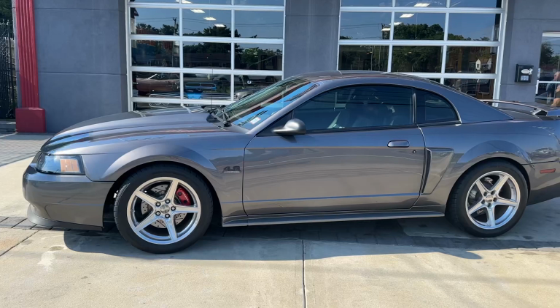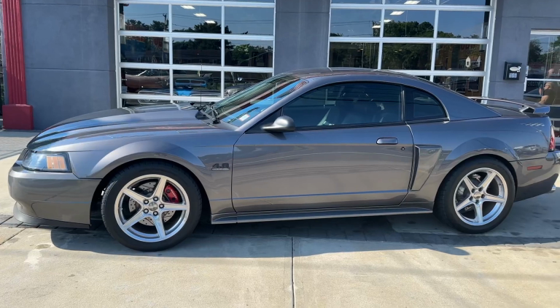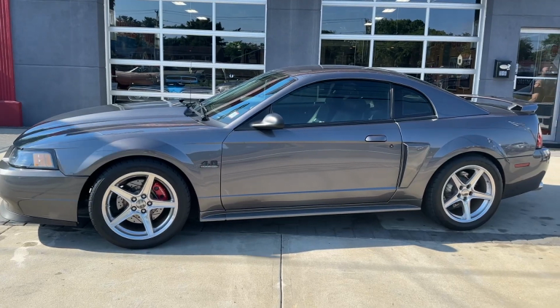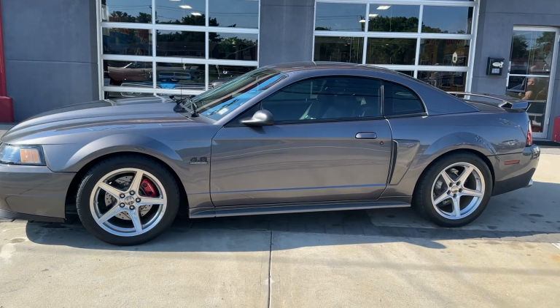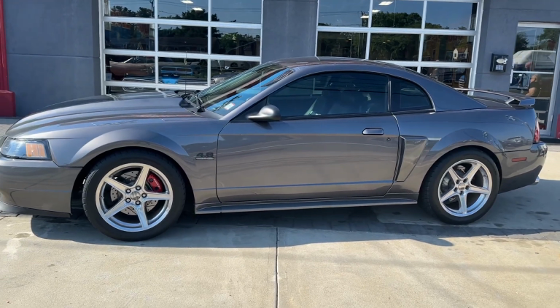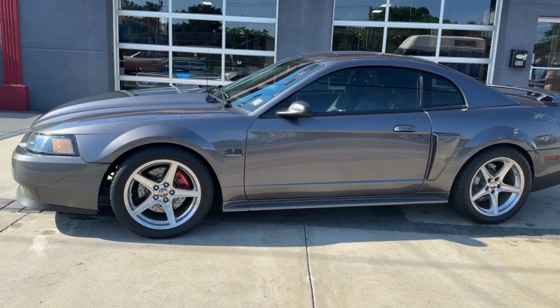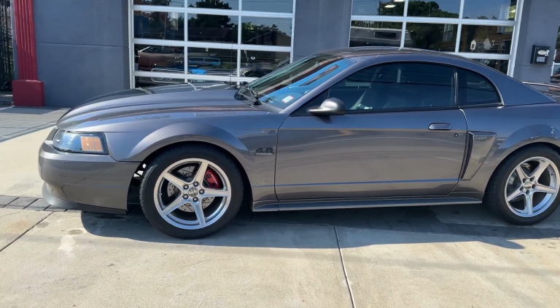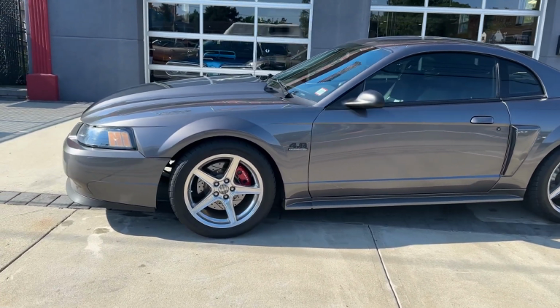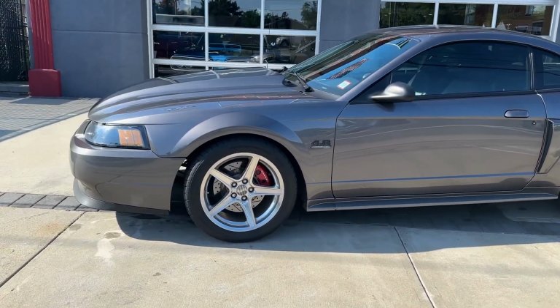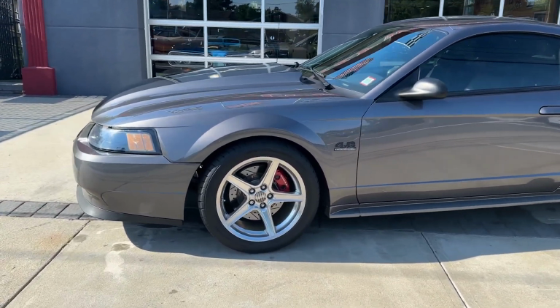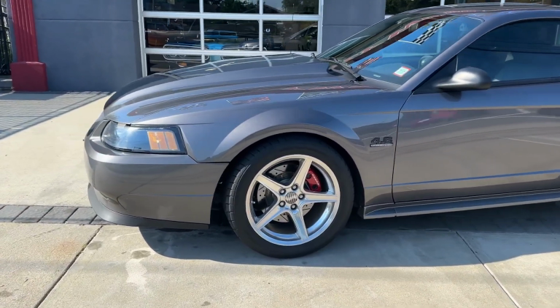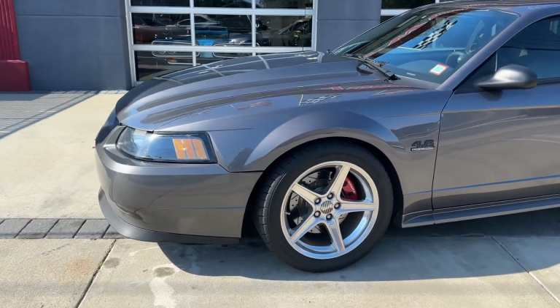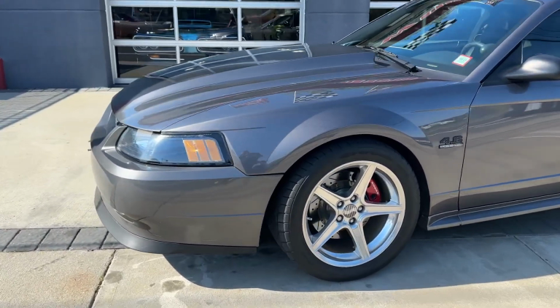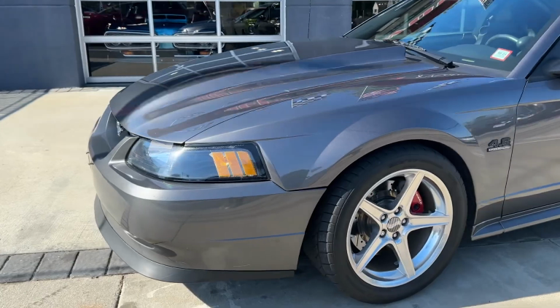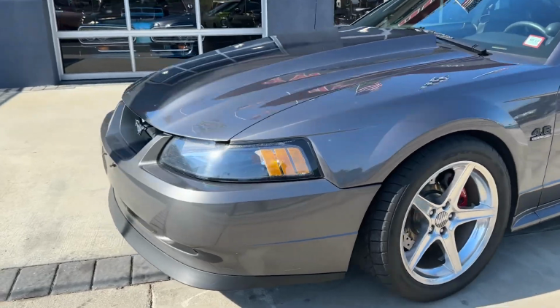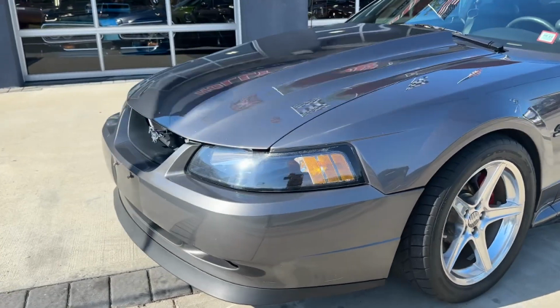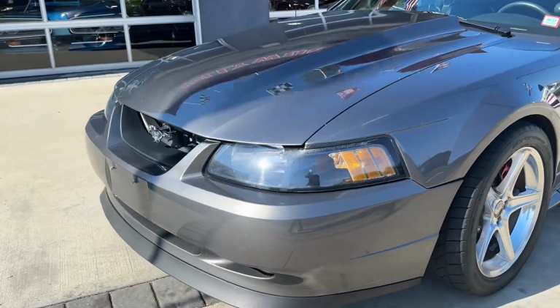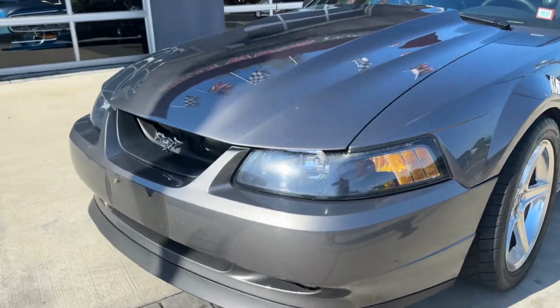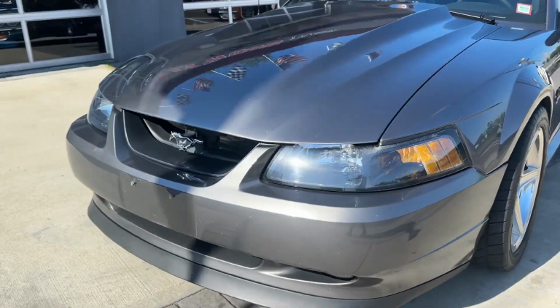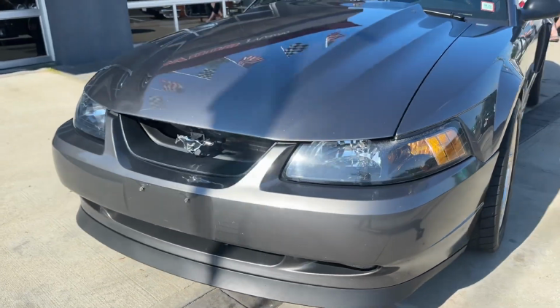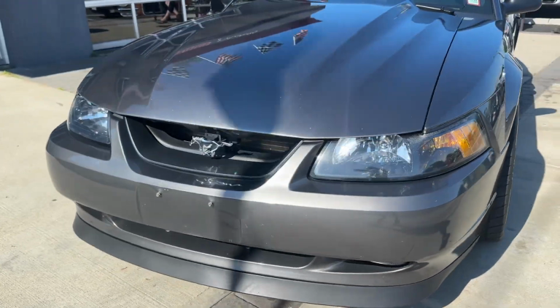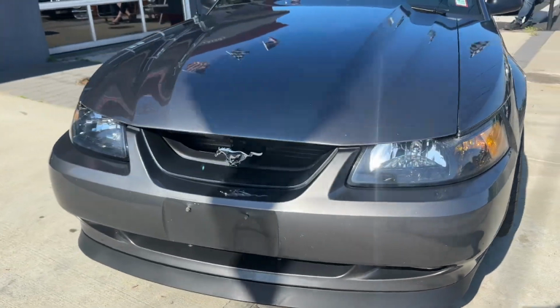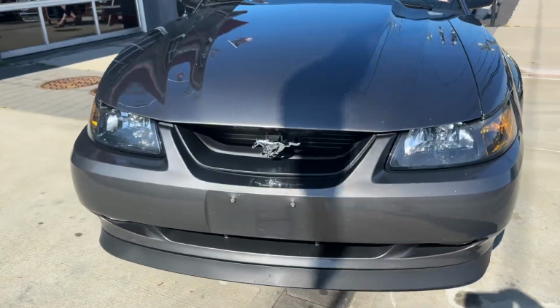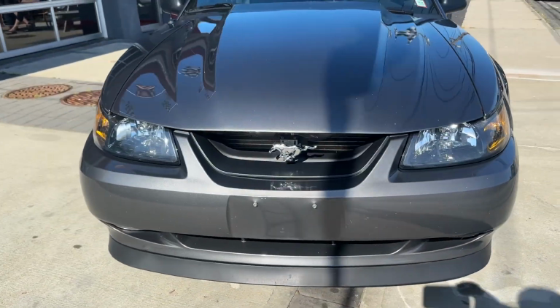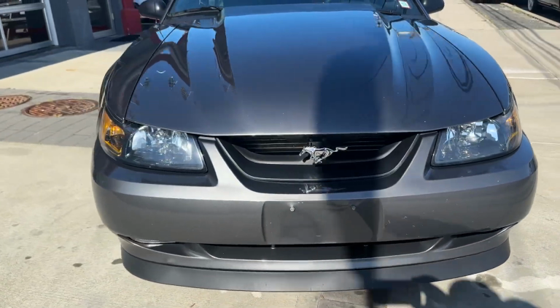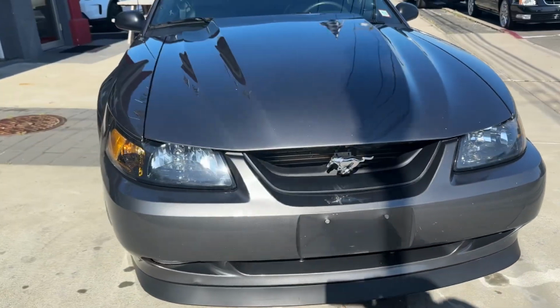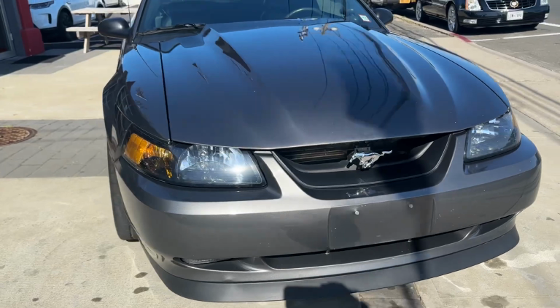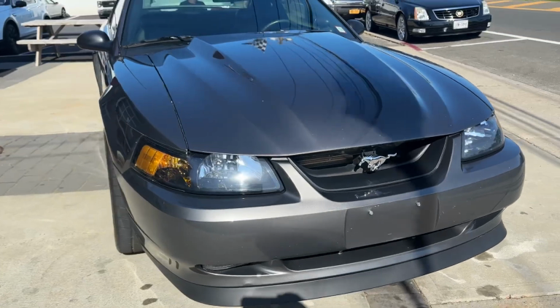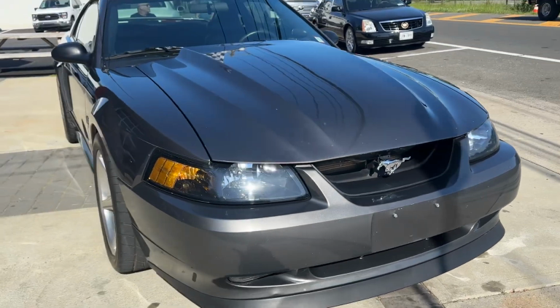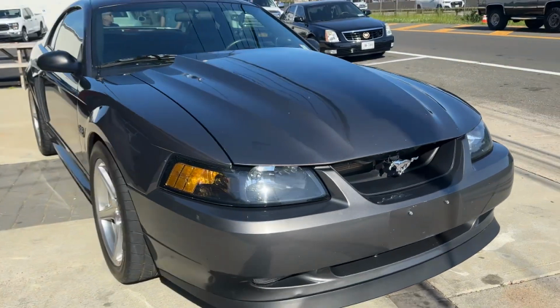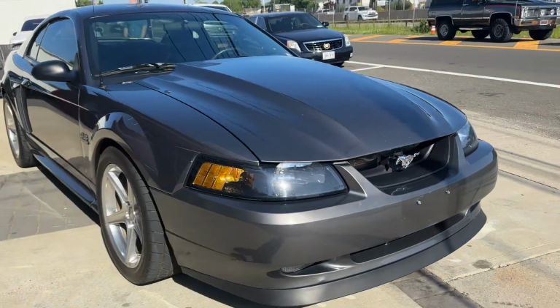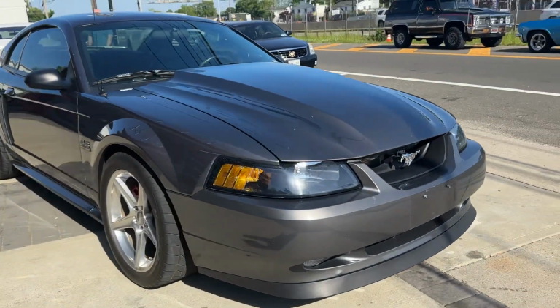Check out this beautiful Mustang — just came in. It's super fast and super gorgeous. It's a 2003 Mustang GT, the Tasco Ford Edition. If you don't know about it, look it up.